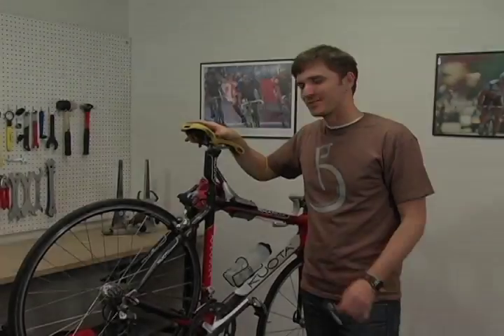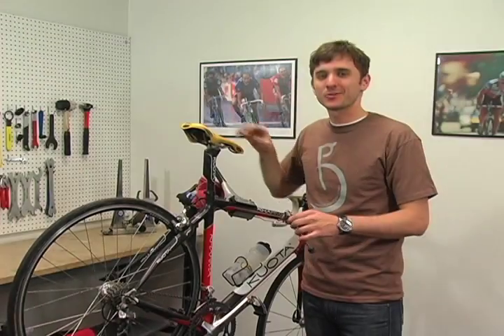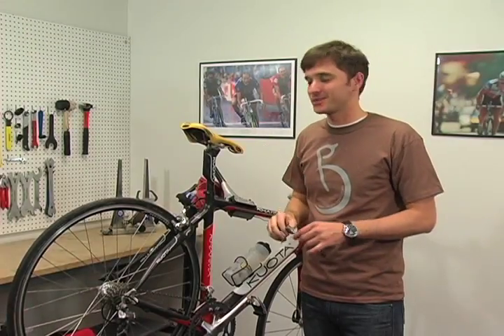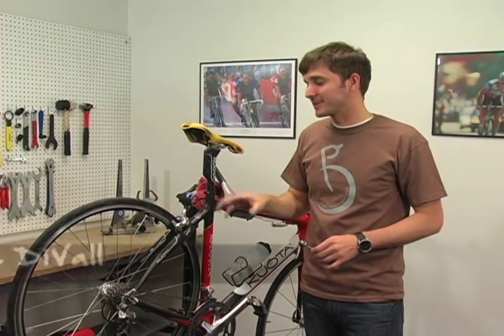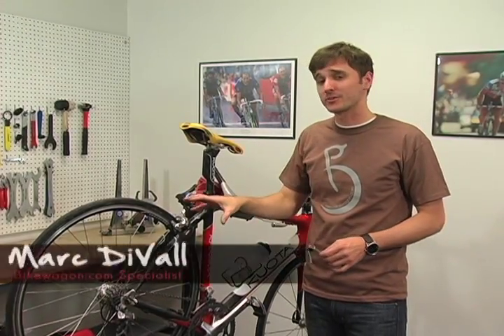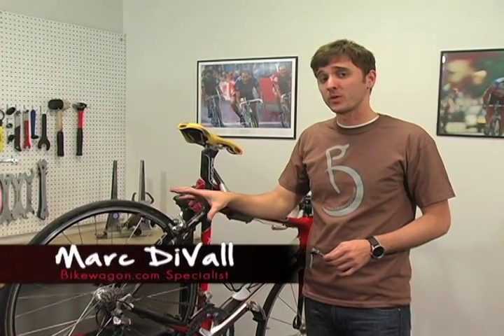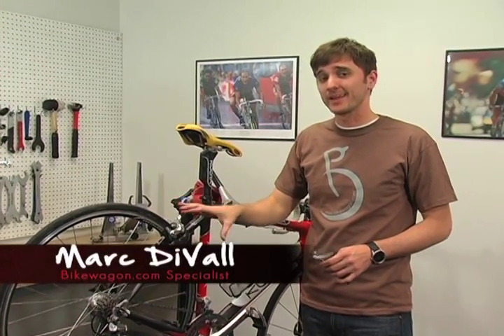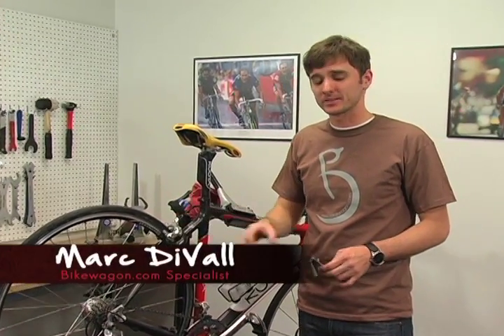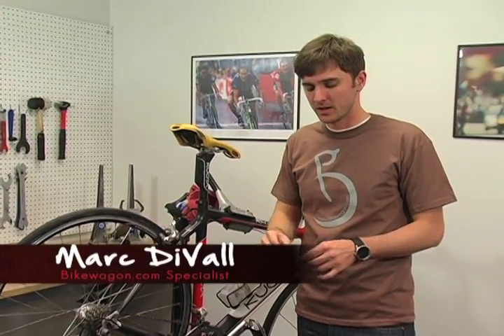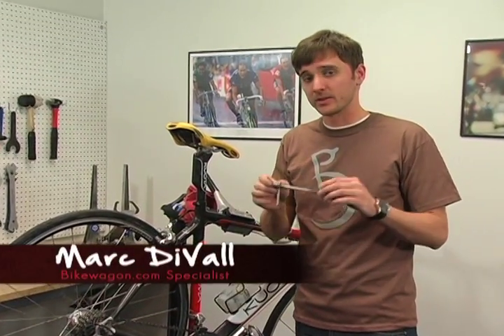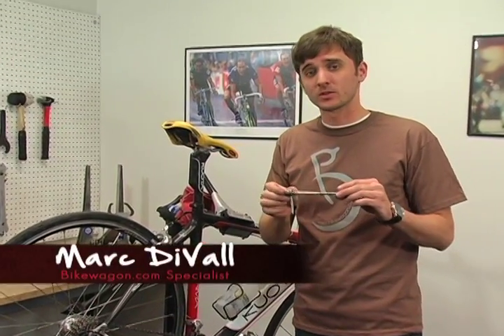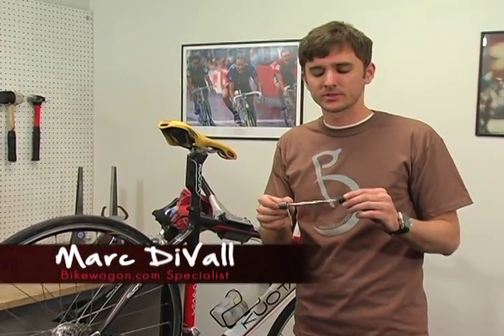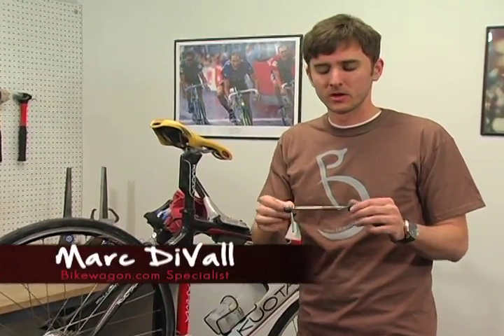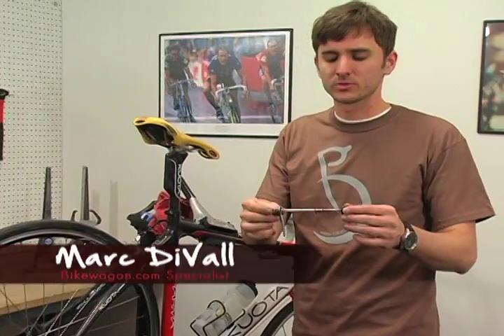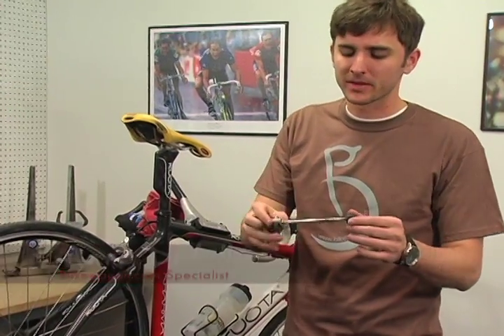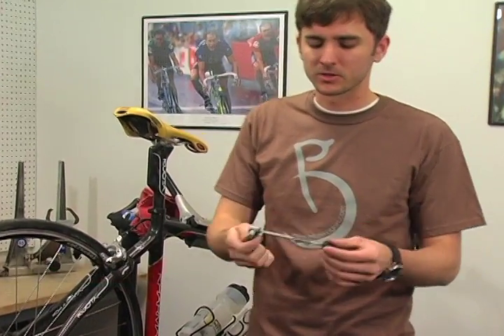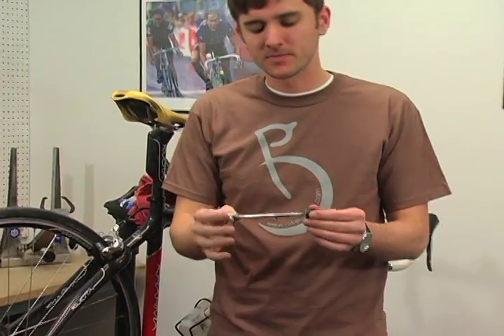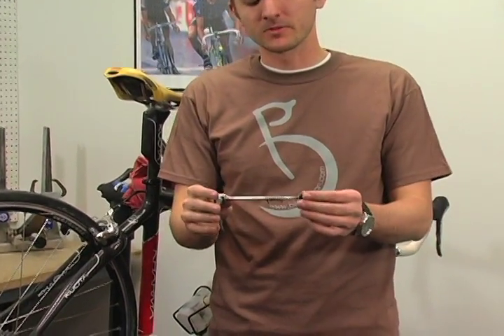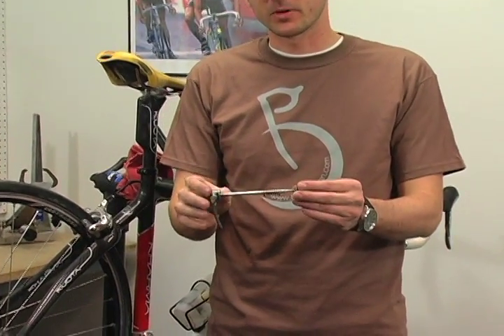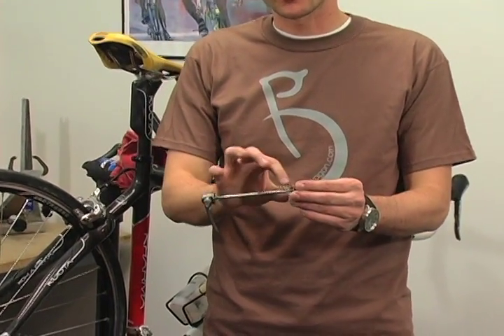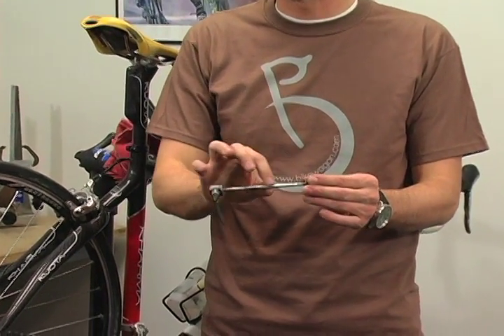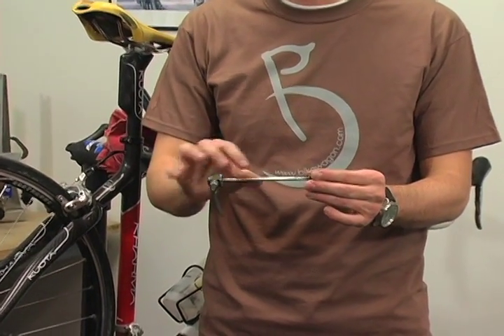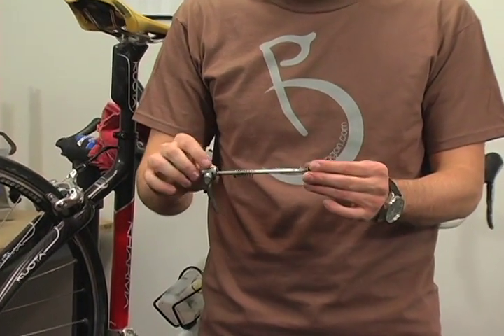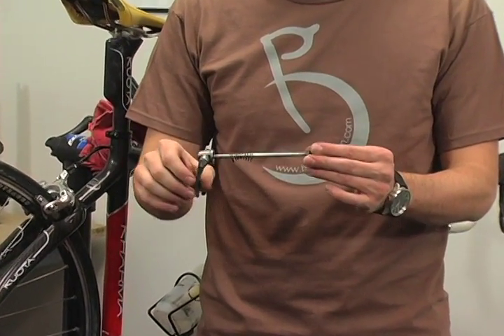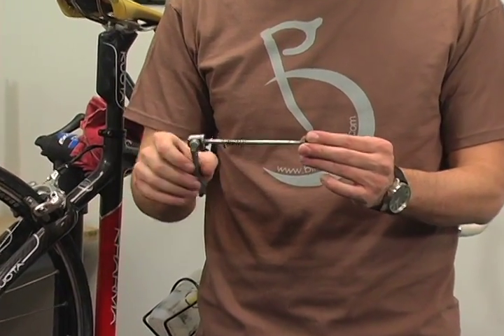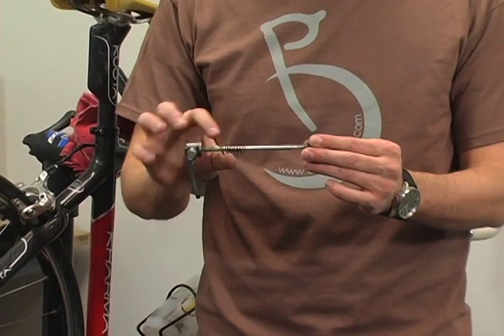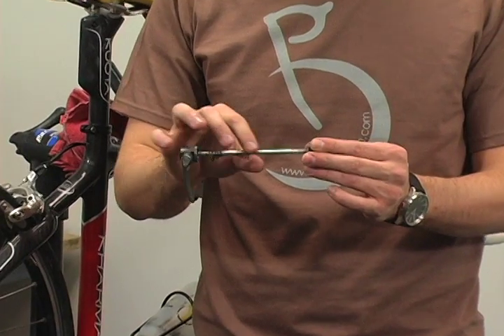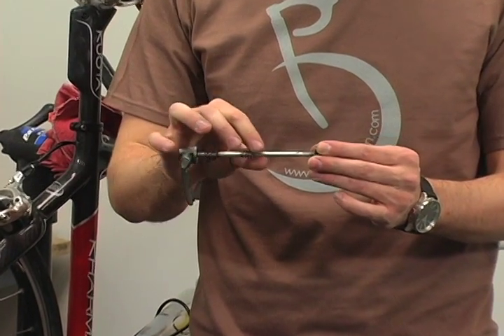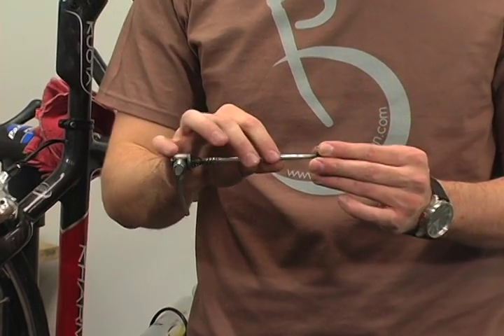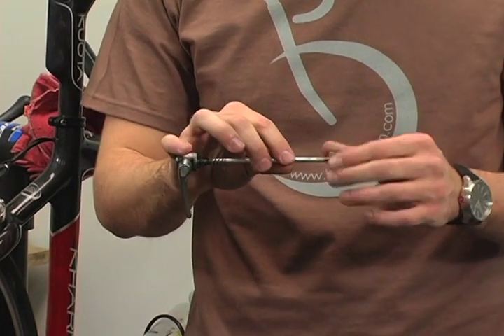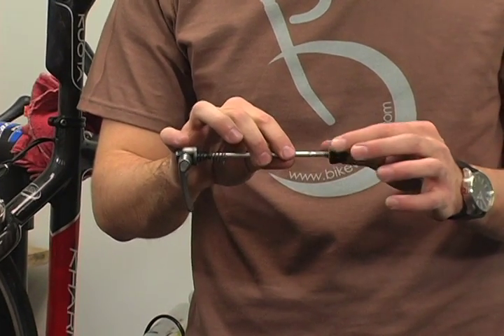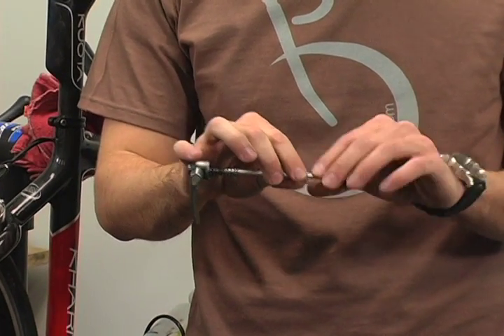For this tutorial we'll teach you how to install and remove a wheel on any bicycle that uses a quick release skewer. First we'll talk about the skewer. It's made up of several parts: the skewer shaft, the cam lever, a couple of springs, and your retention nut.